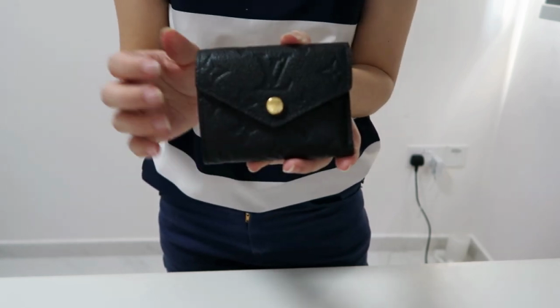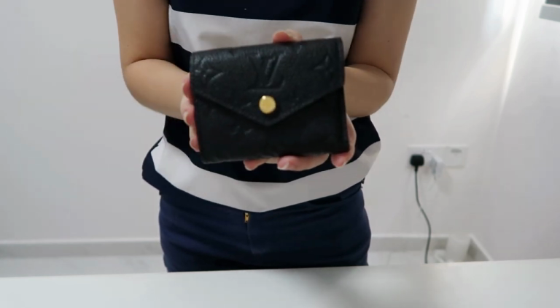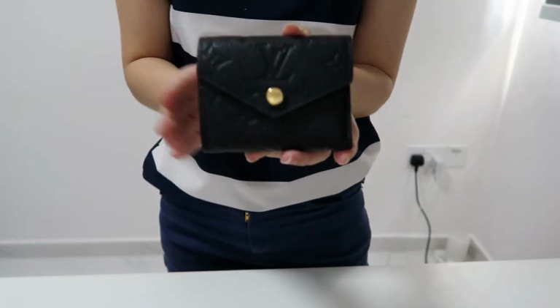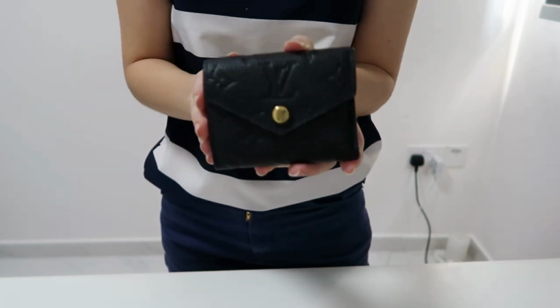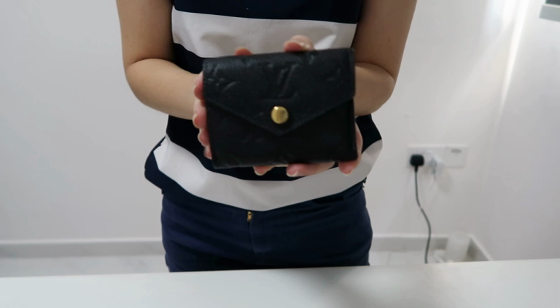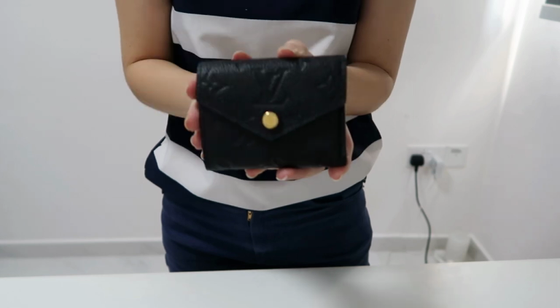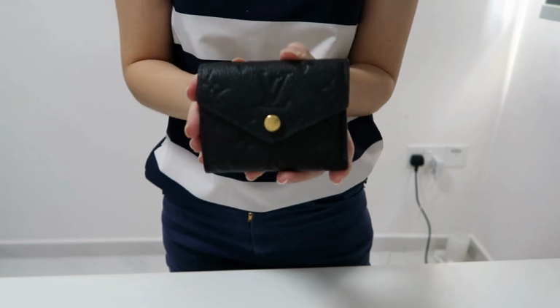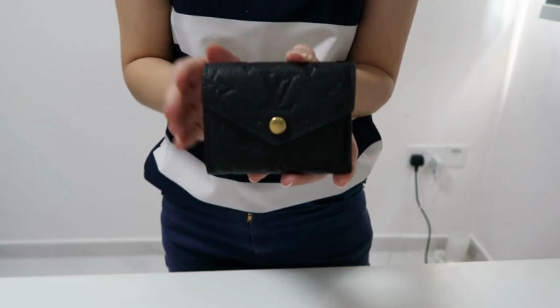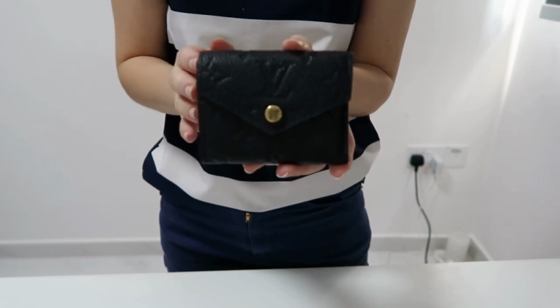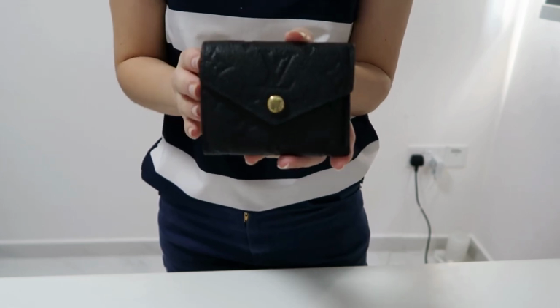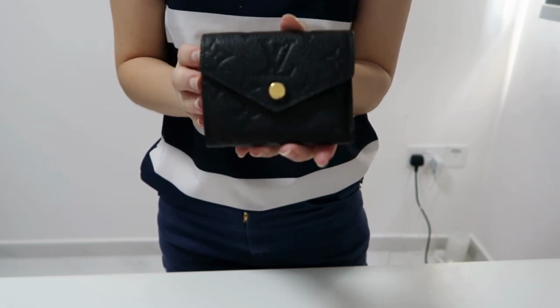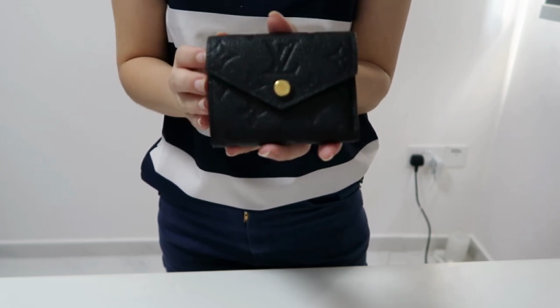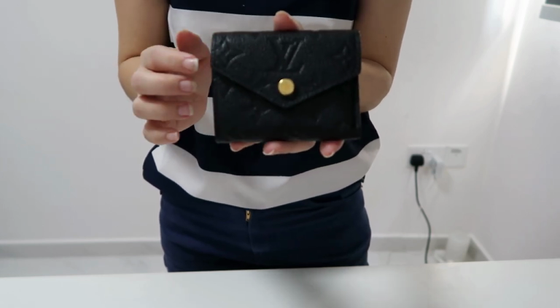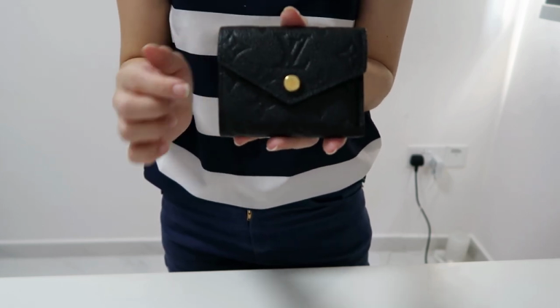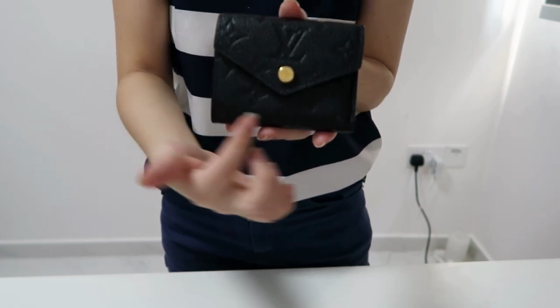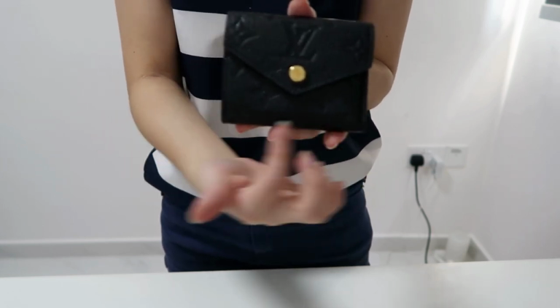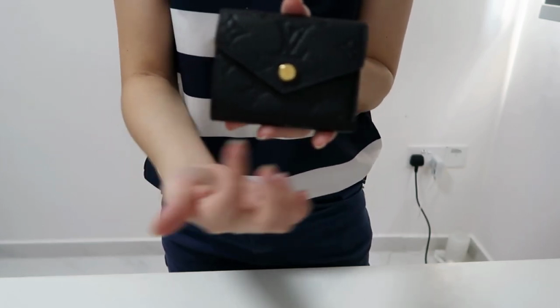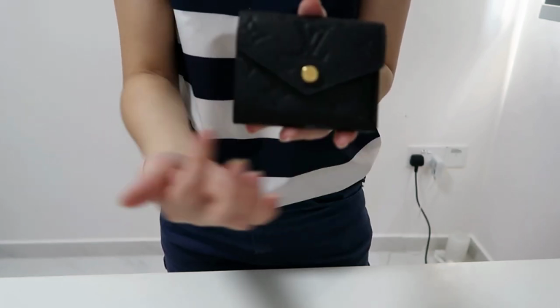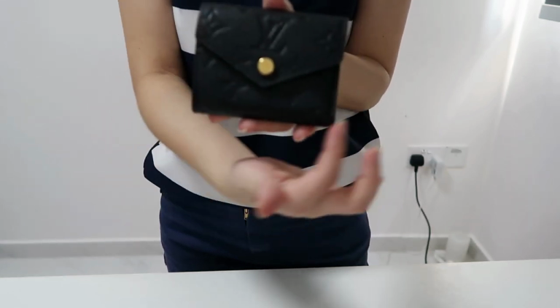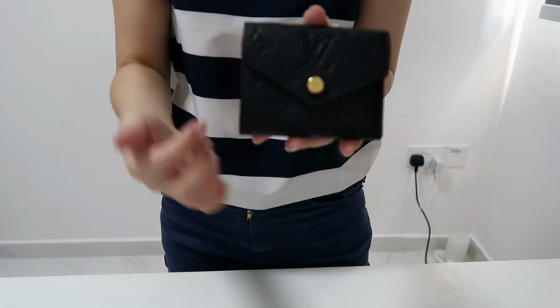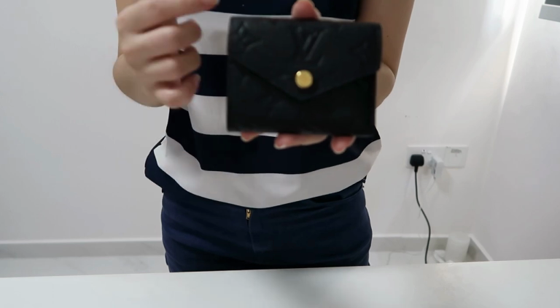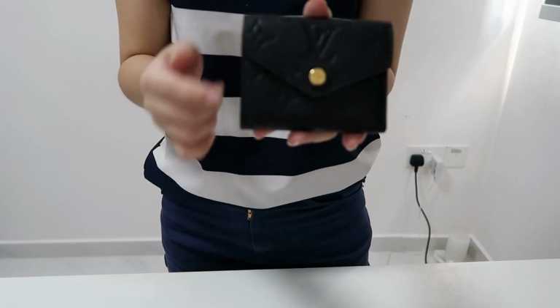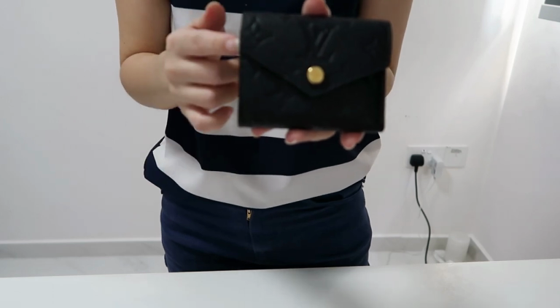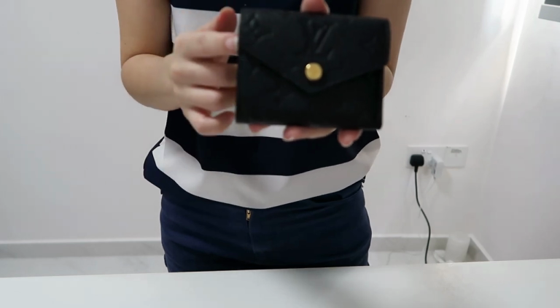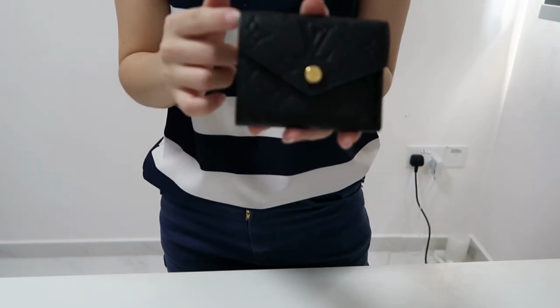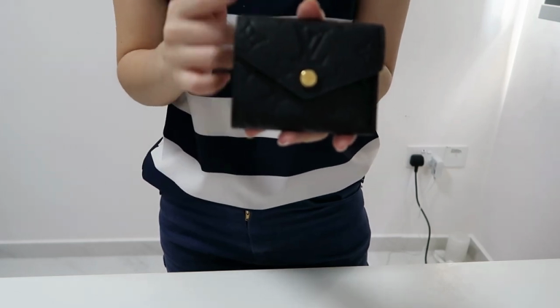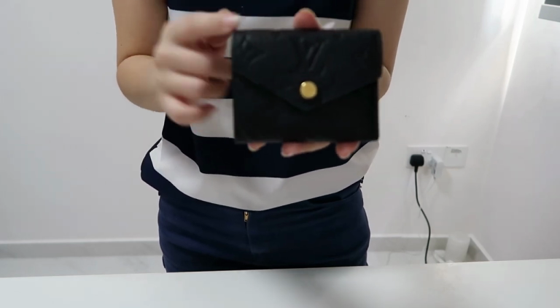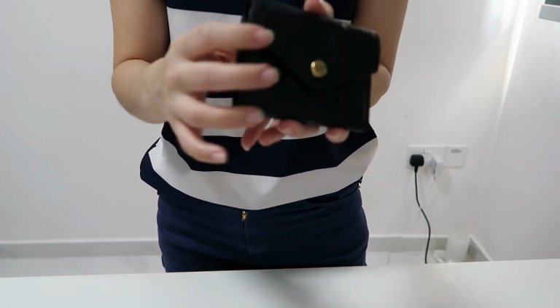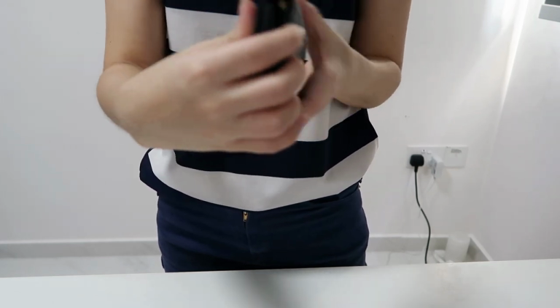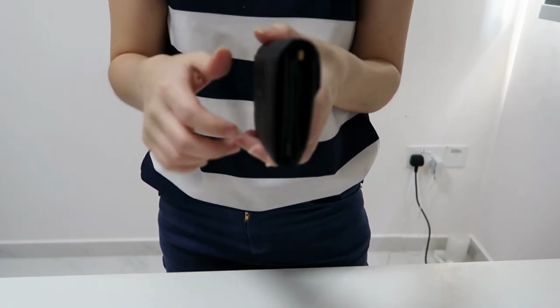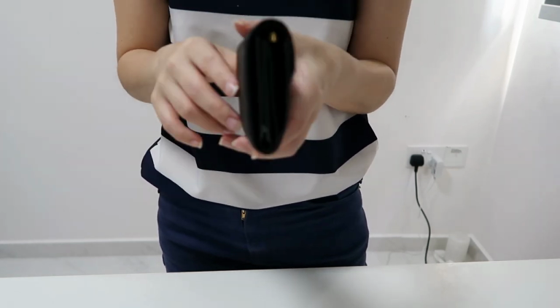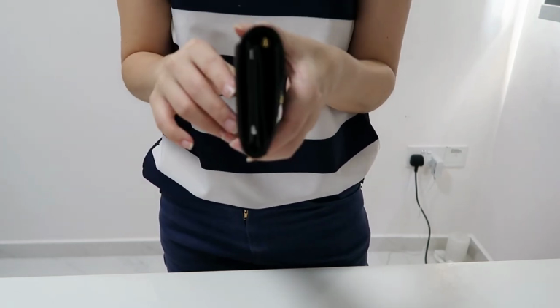So first, I'm going to talk about the measurements. This actually measures 9.5cm in length, 7.5cm in height, and 3cm in terms of width.